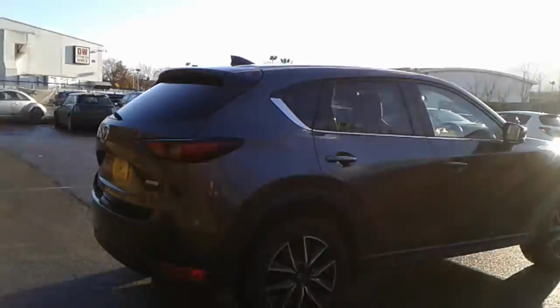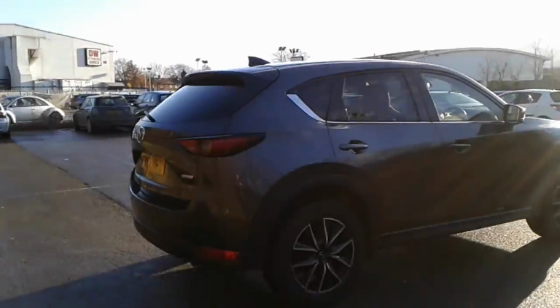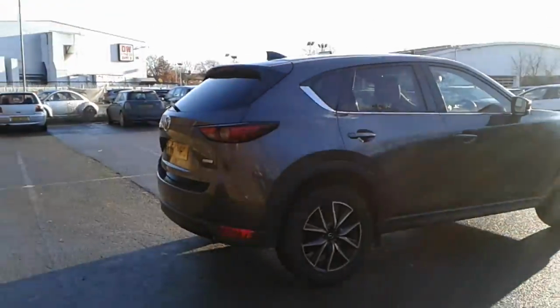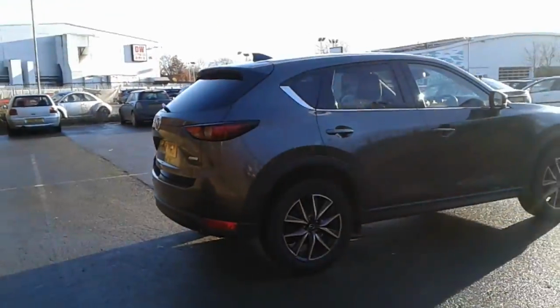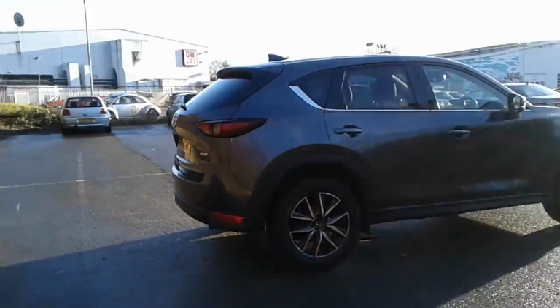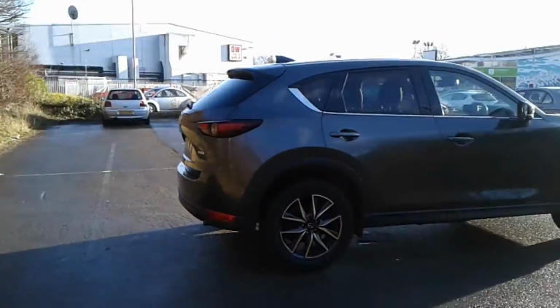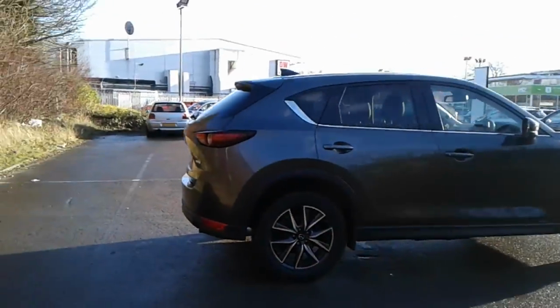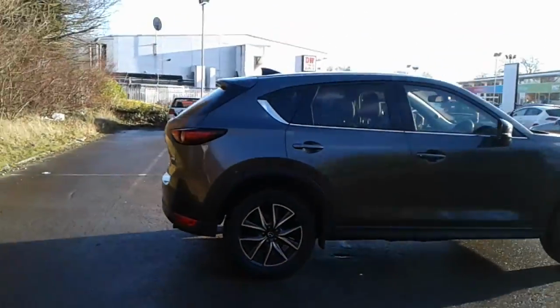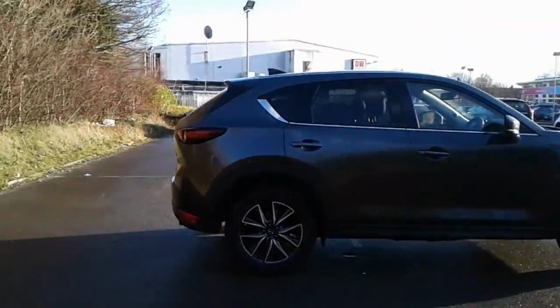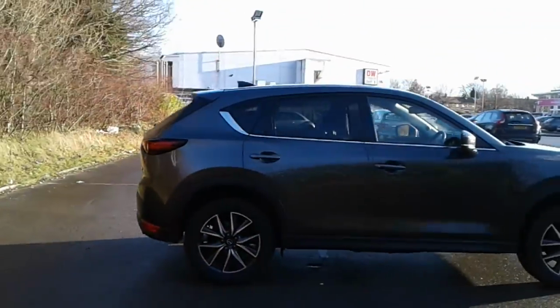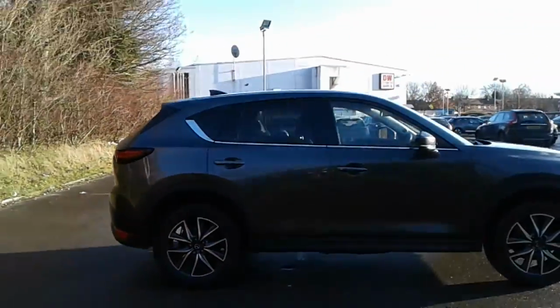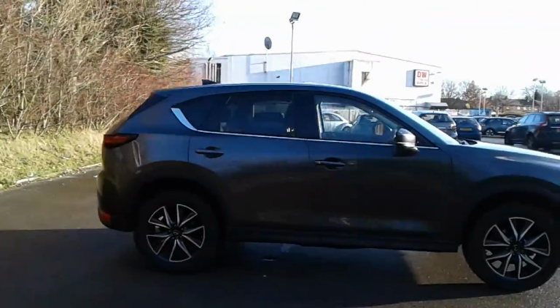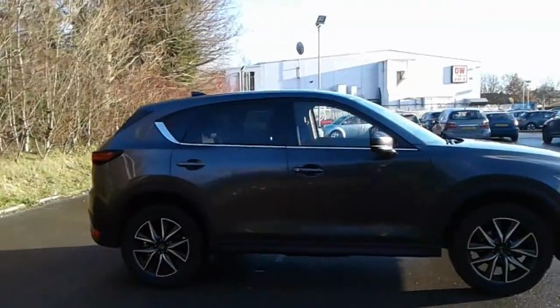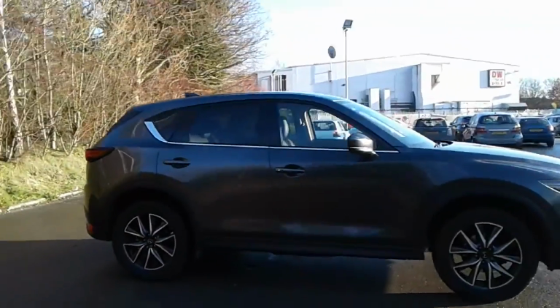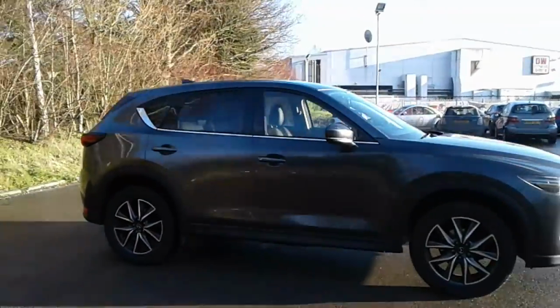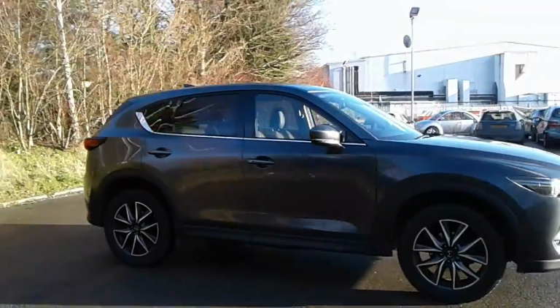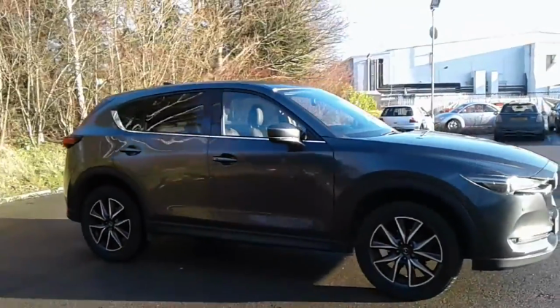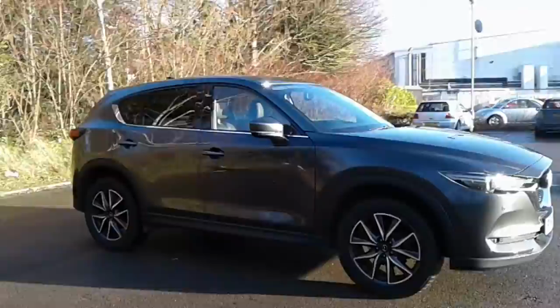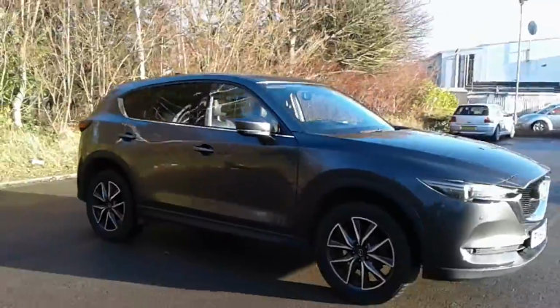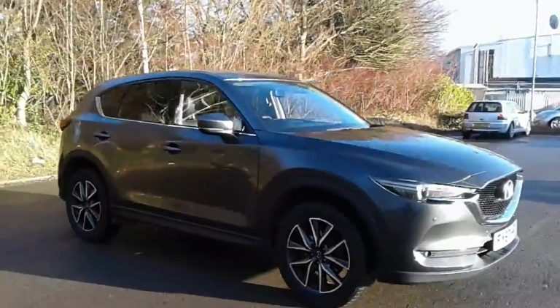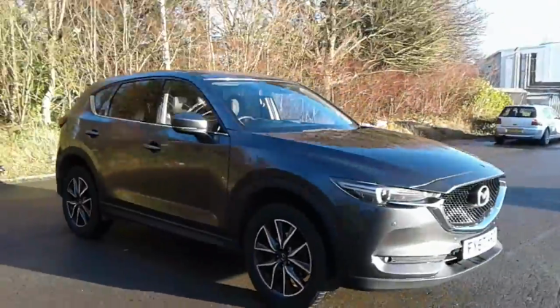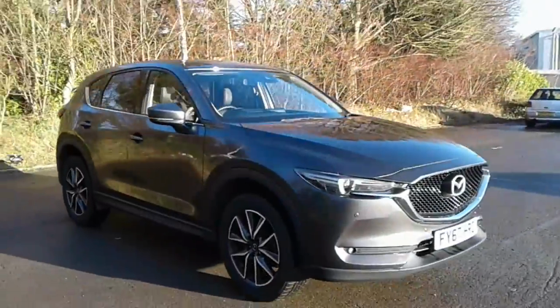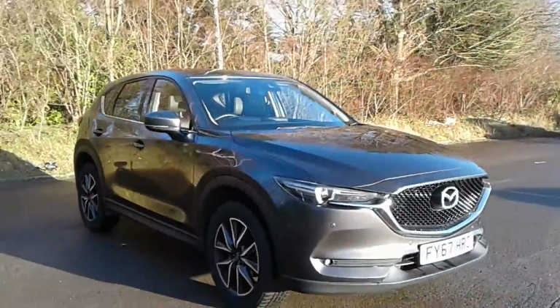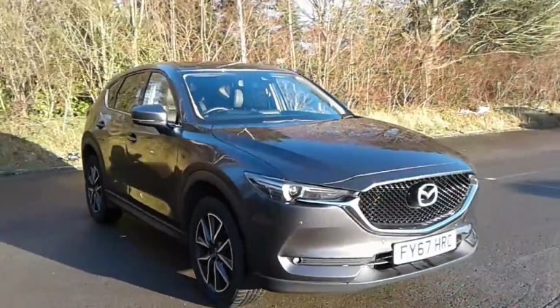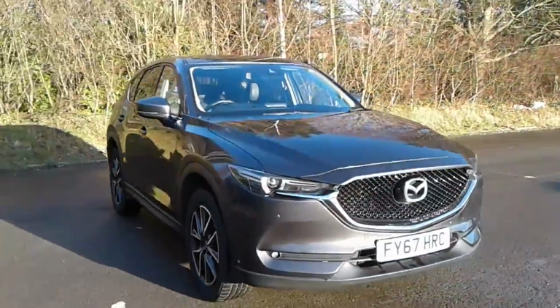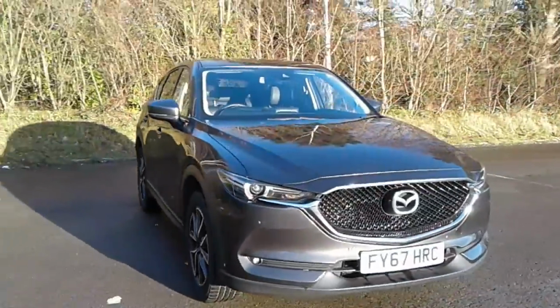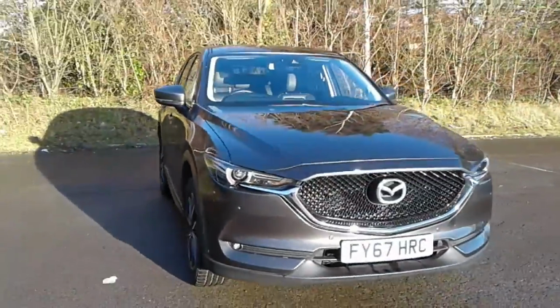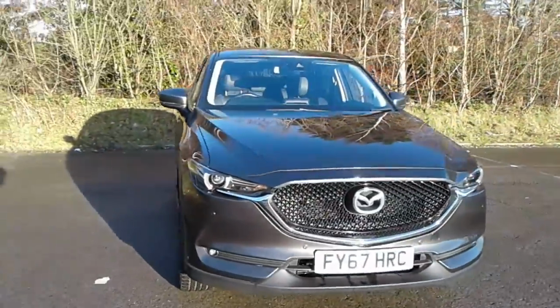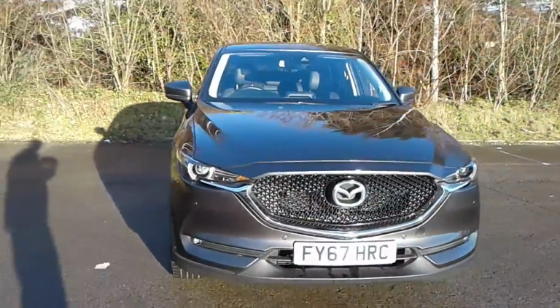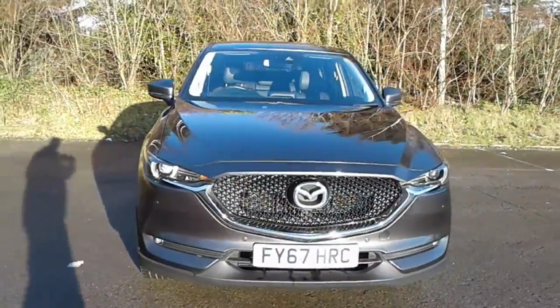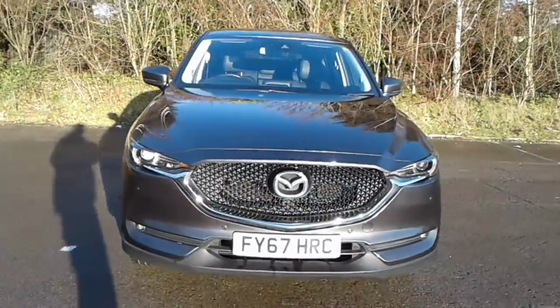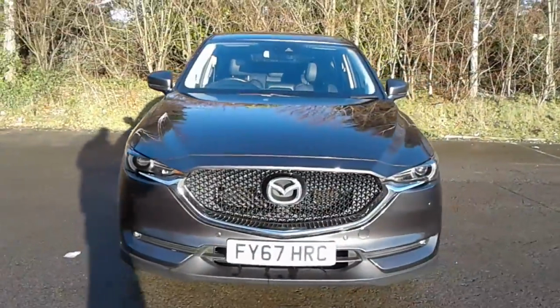And there we have the 67 plate Mazda CX-5 Sport Nav. To arrange a viewing or book a test drive, please contact Pentagon Mazda at Lincoln, Tritton Road.